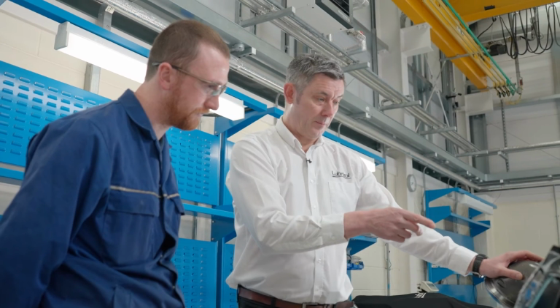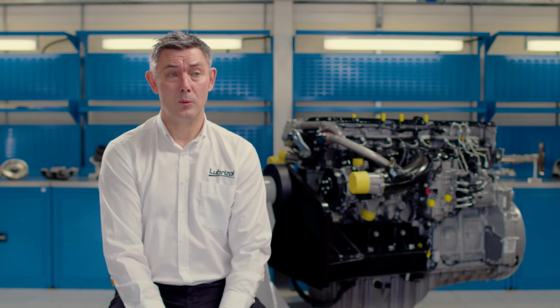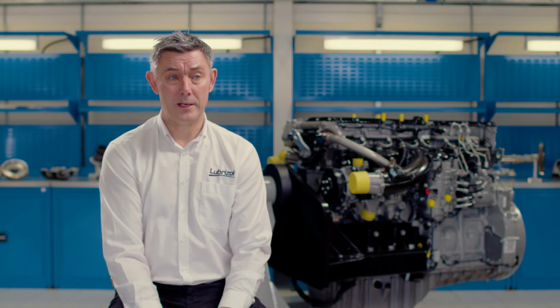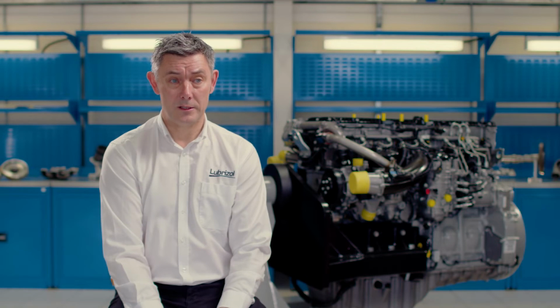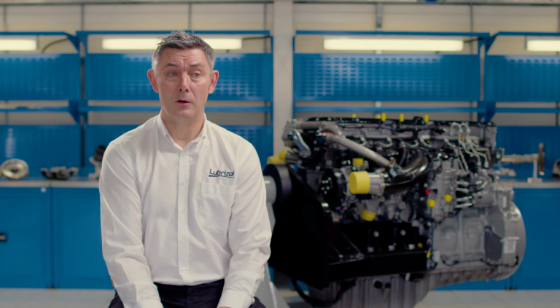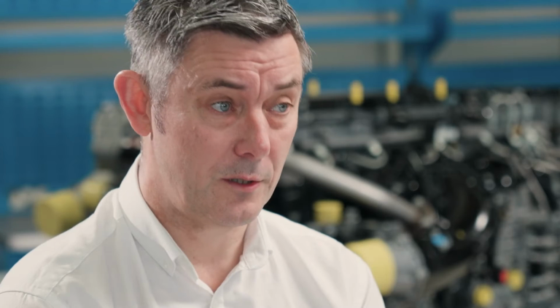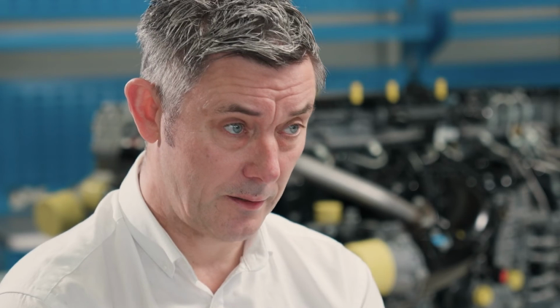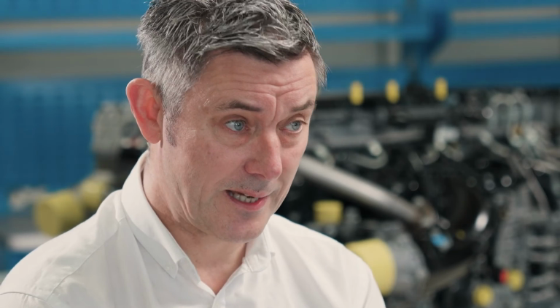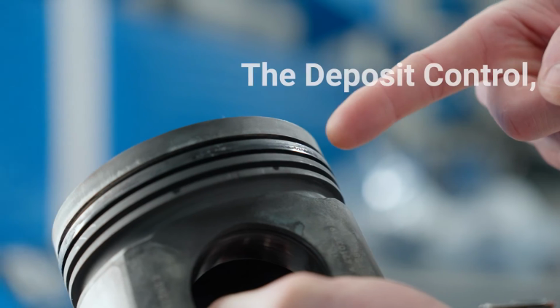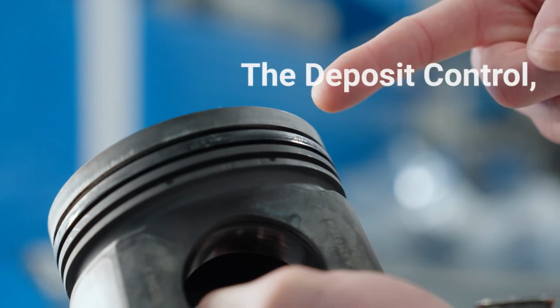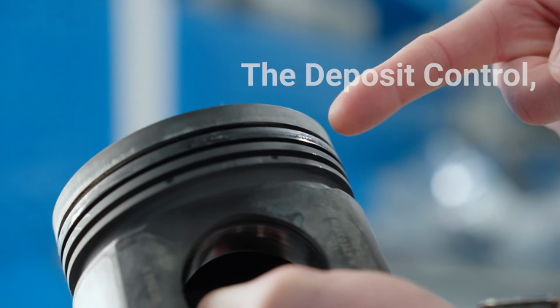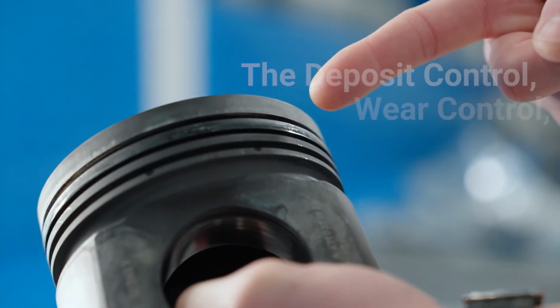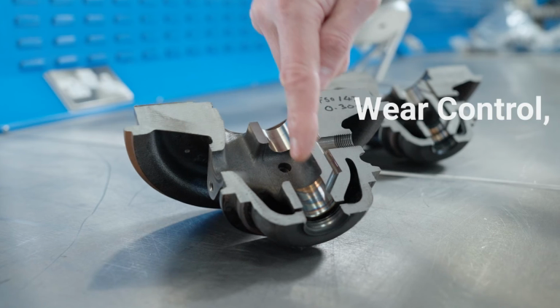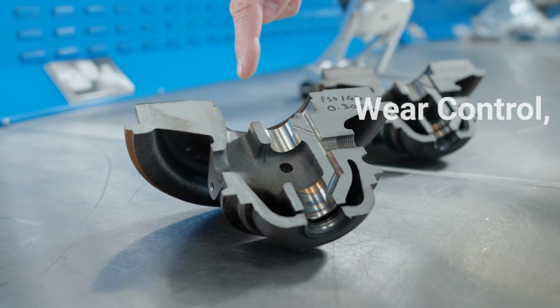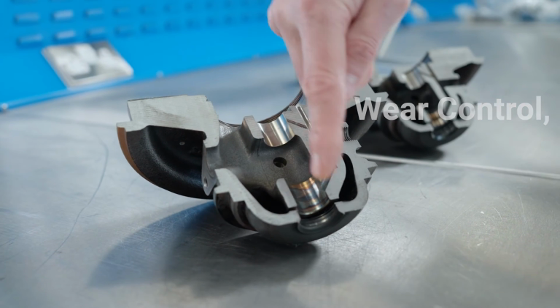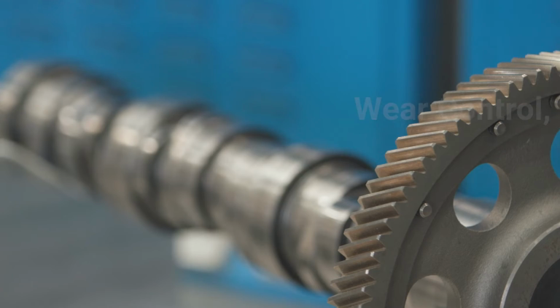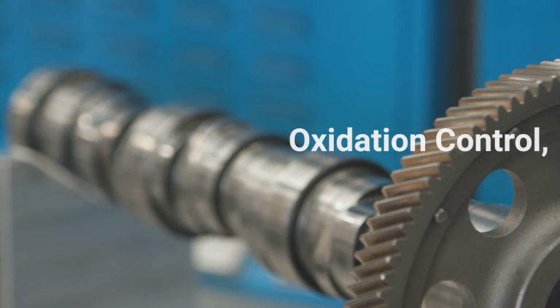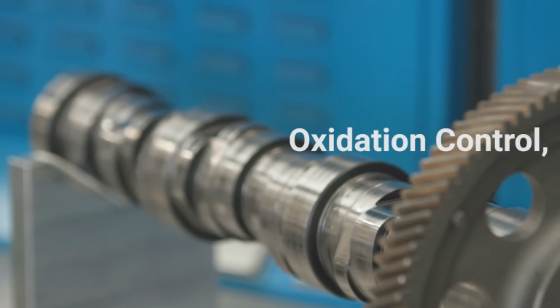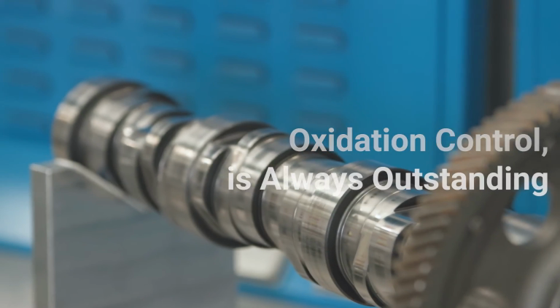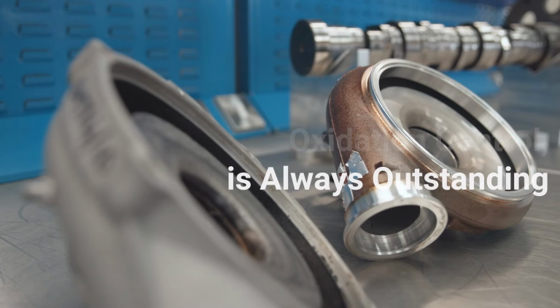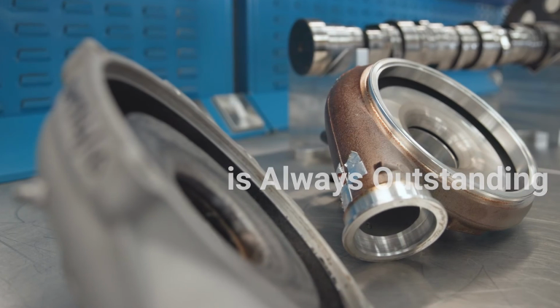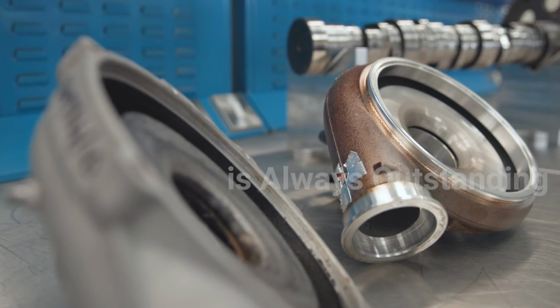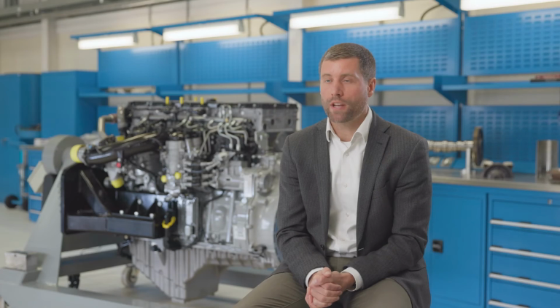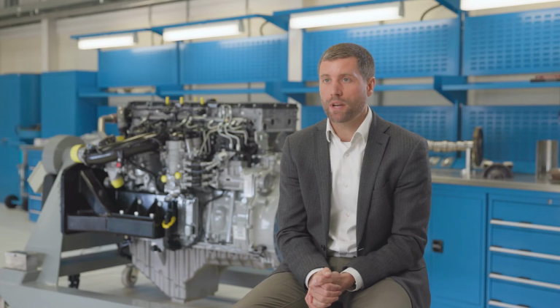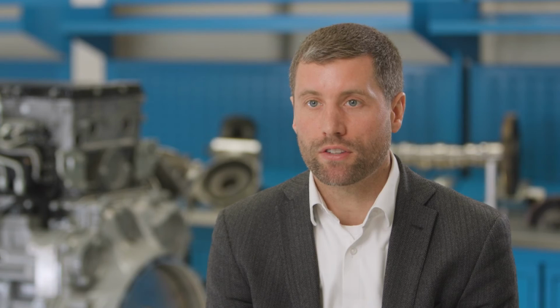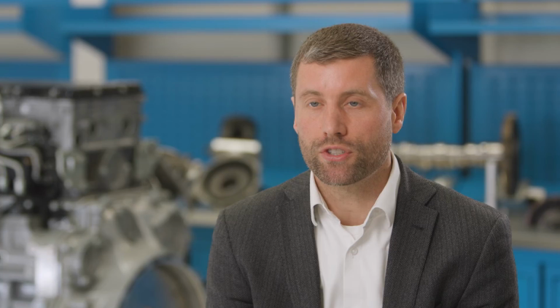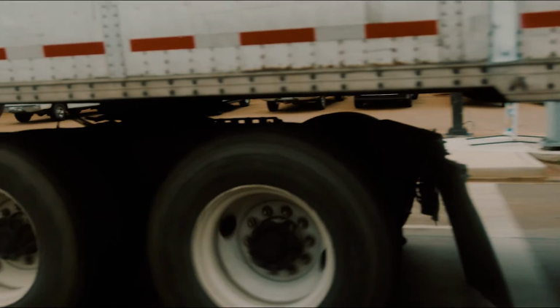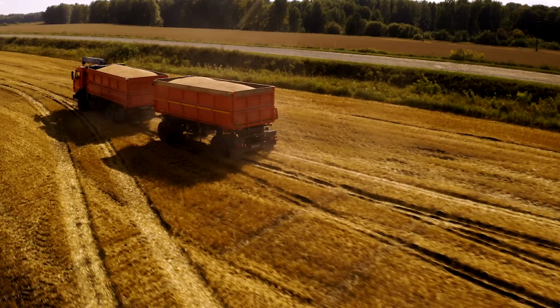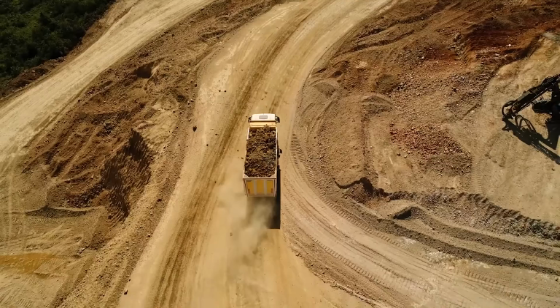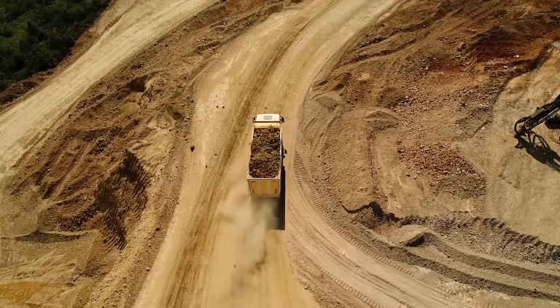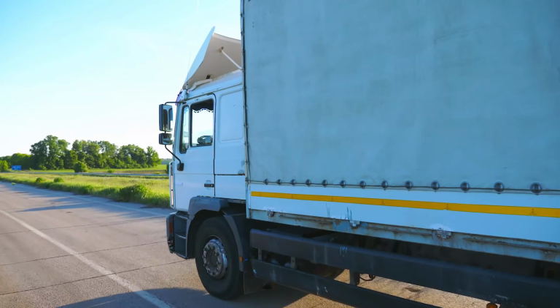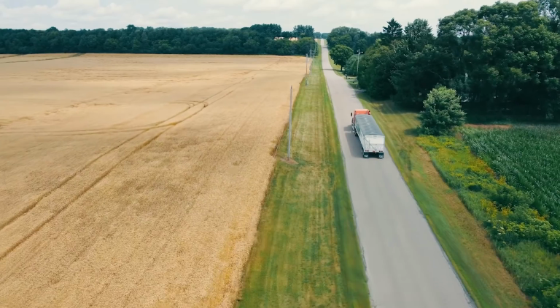No matter what base oil it's in or what viscosity grade it's at, the deposit control, wear control, and the oxidation control is always outstanding. And so we anticipate that the technology will meet the needs of vehicle hardware for a long time to come.